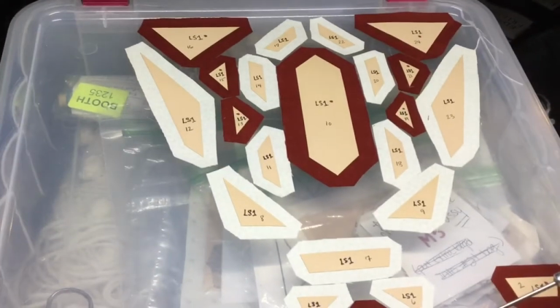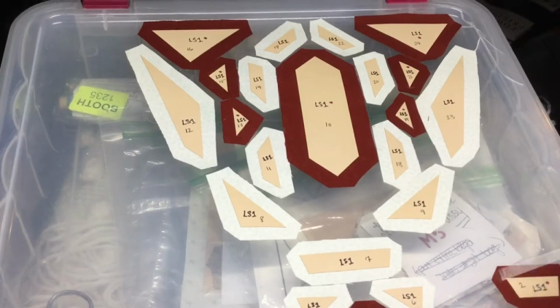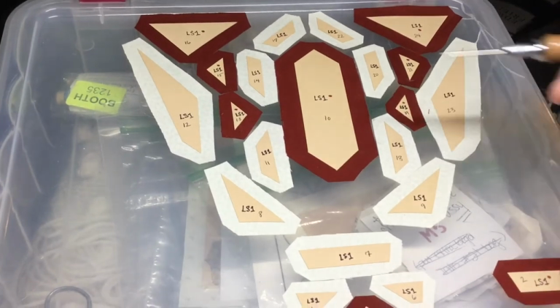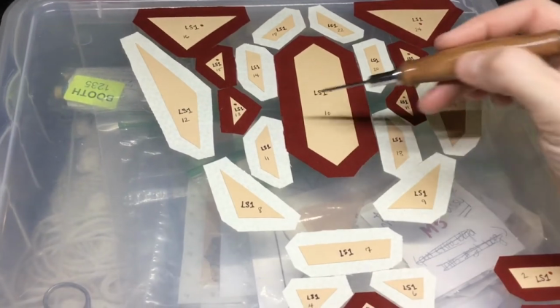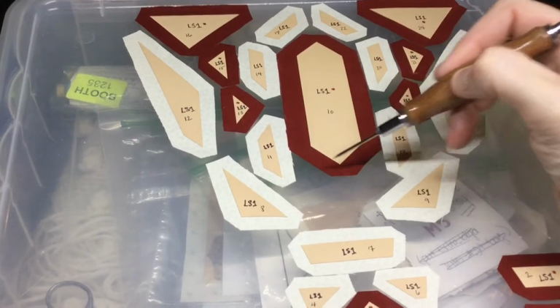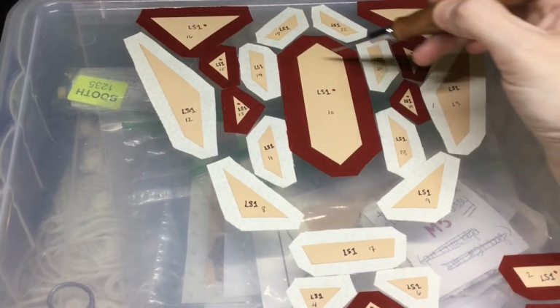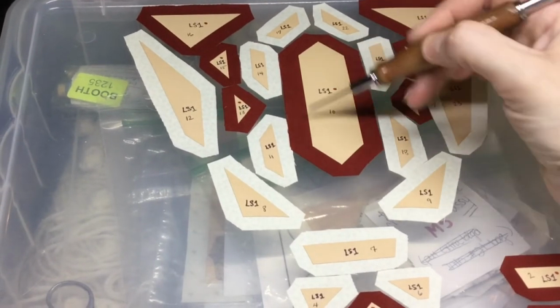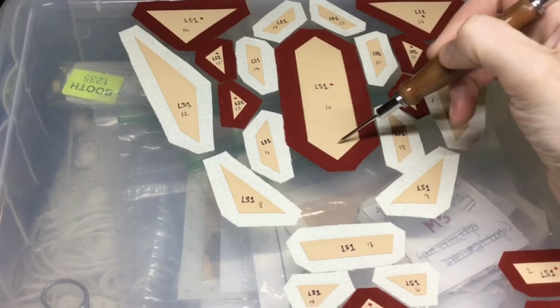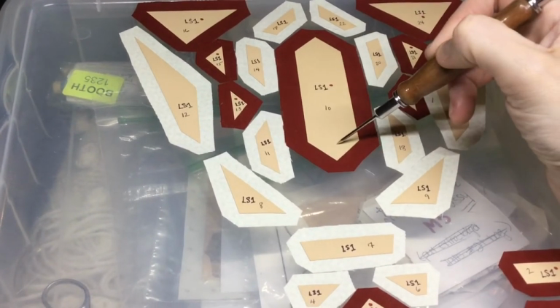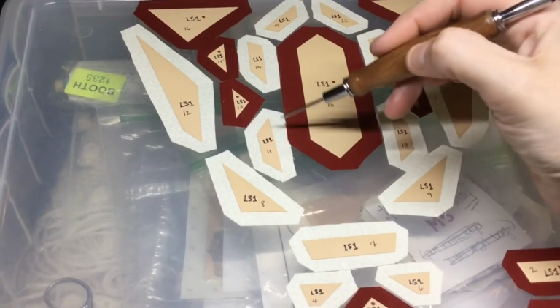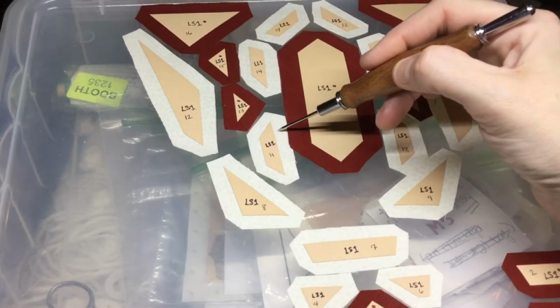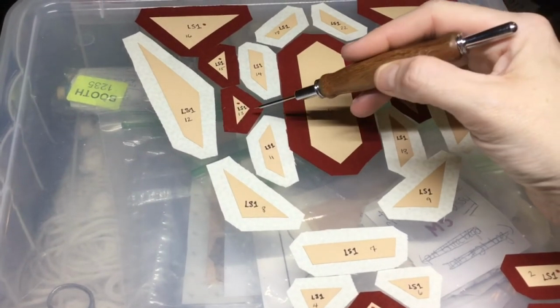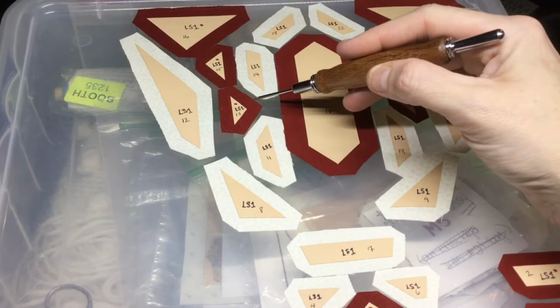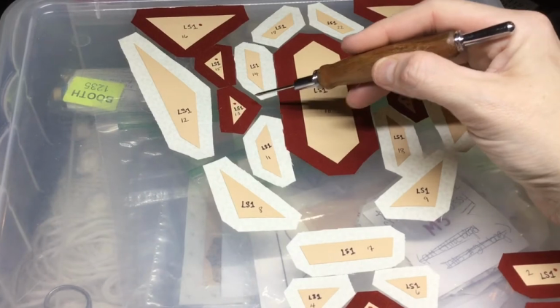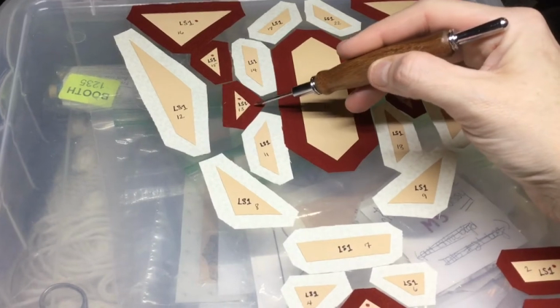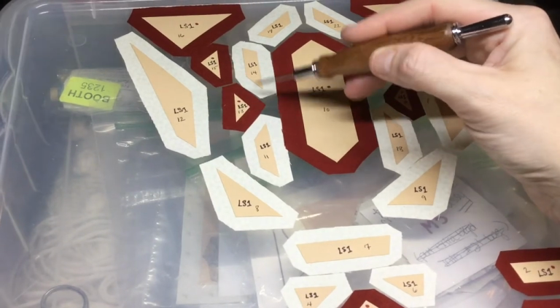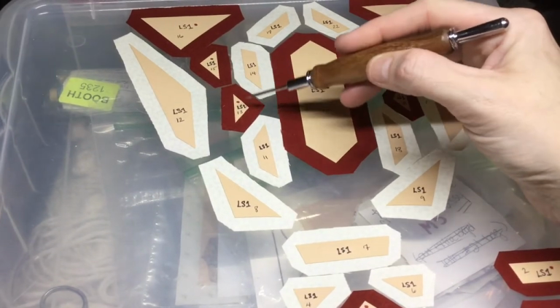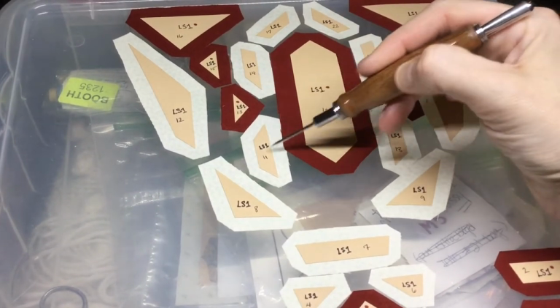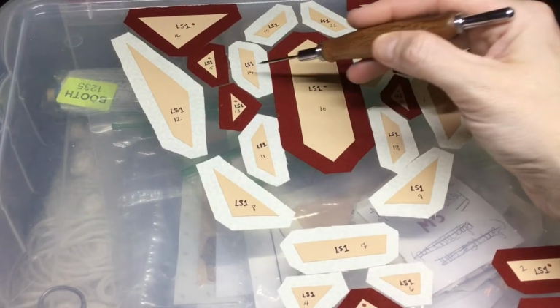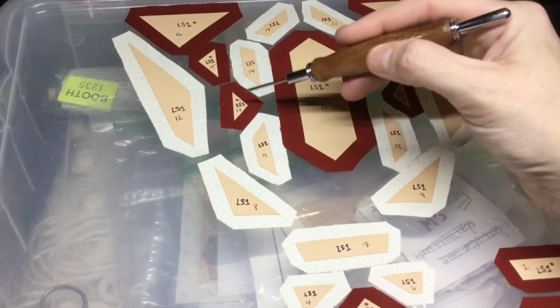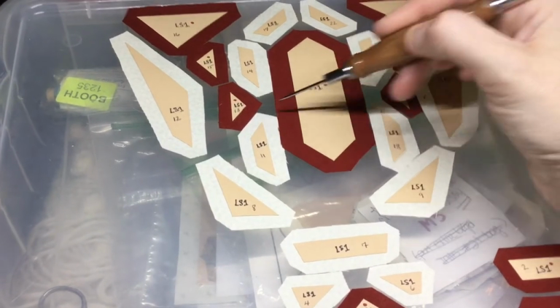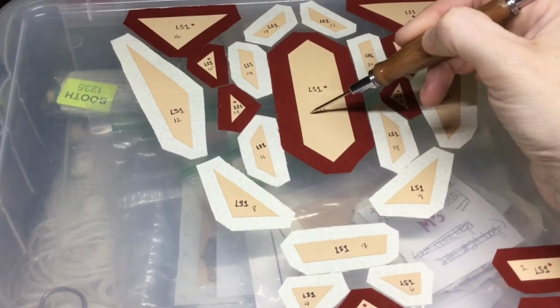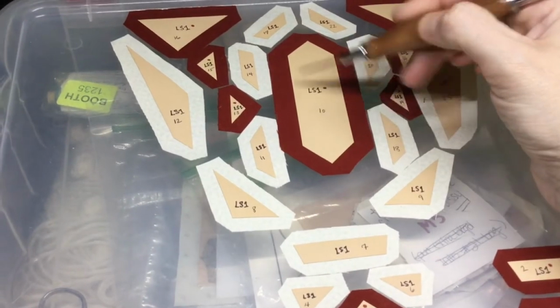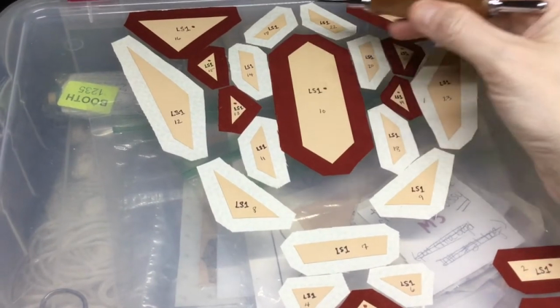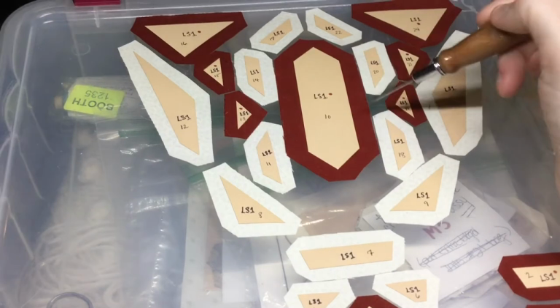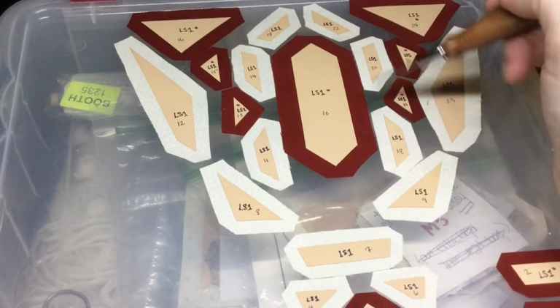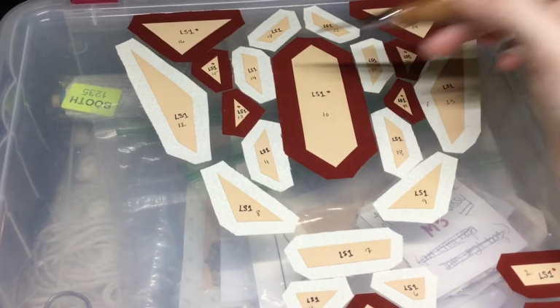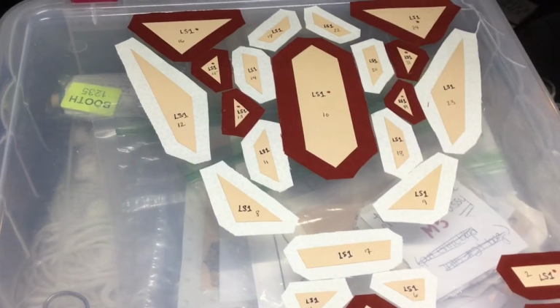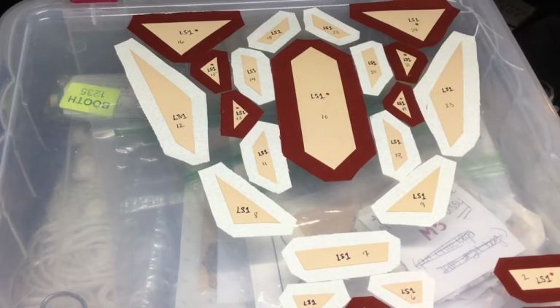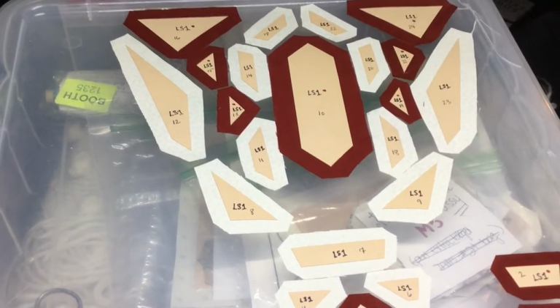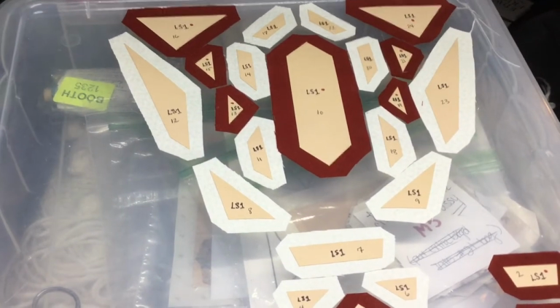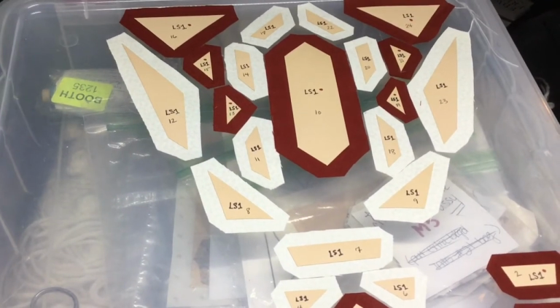What I'm going to do is baste this center section here, and then I think I'll move this into a row, and then I can attach this and make this into one piece. So I'll get working on that right now.